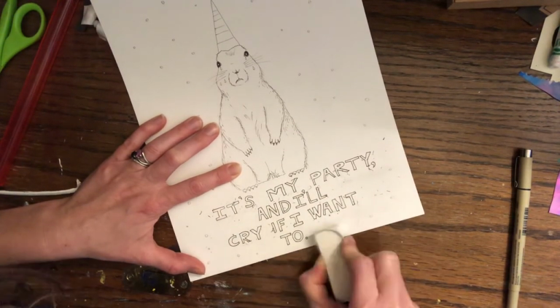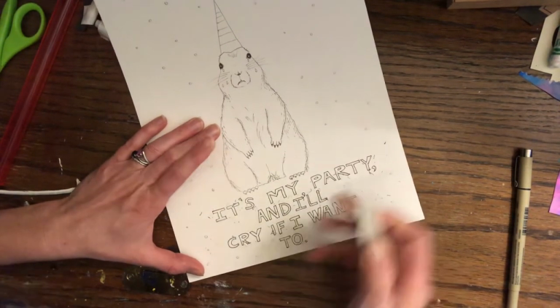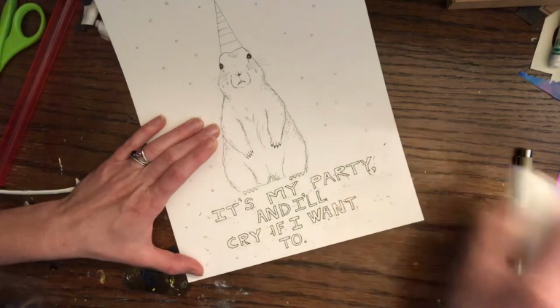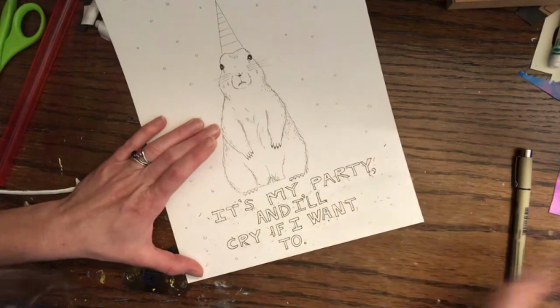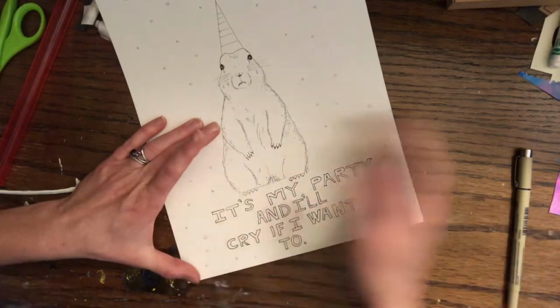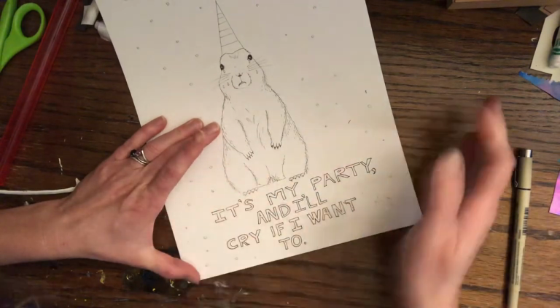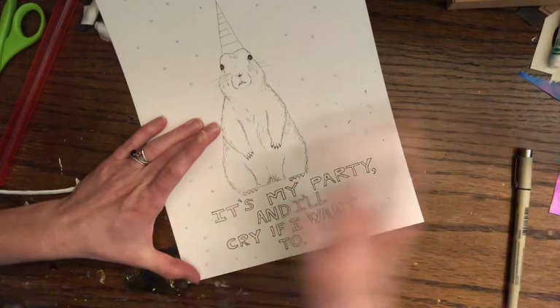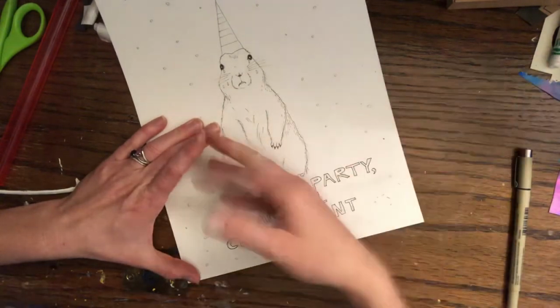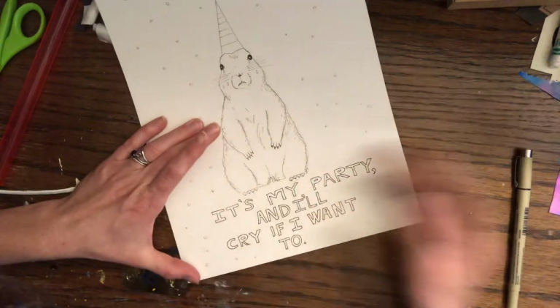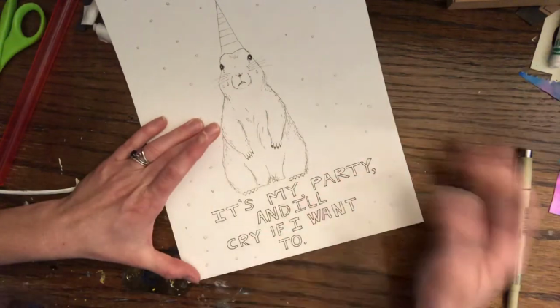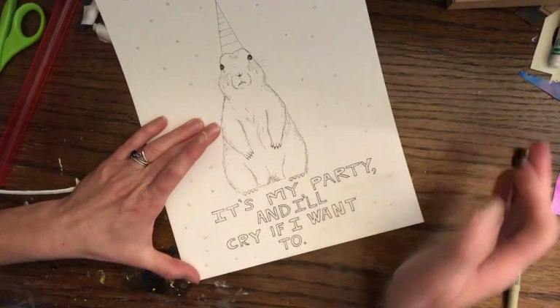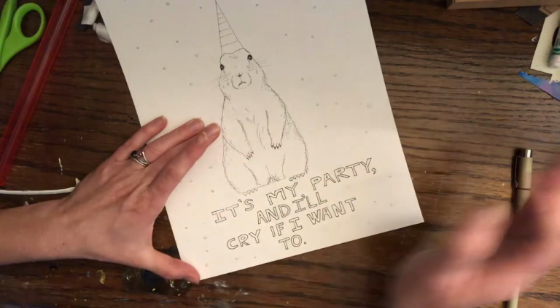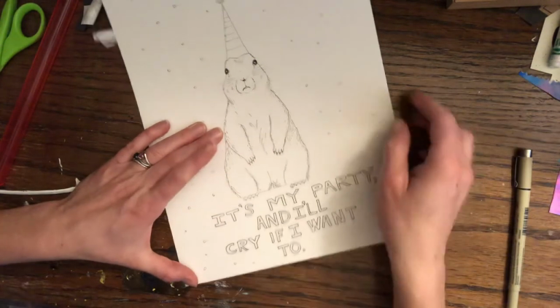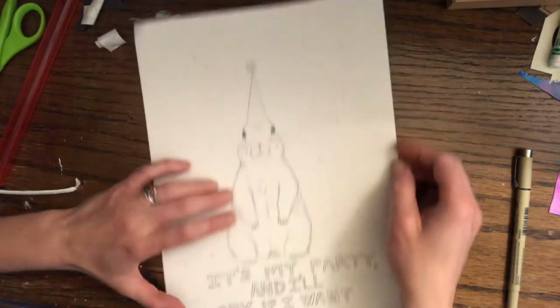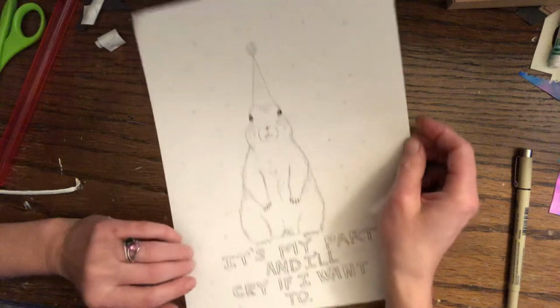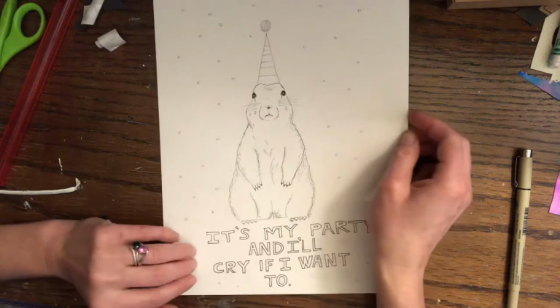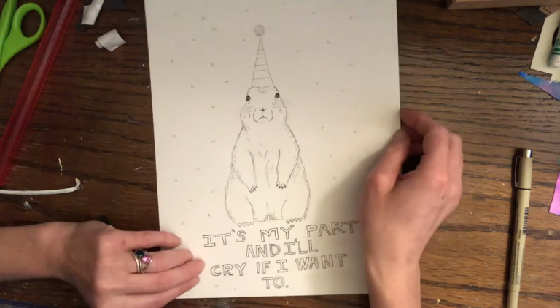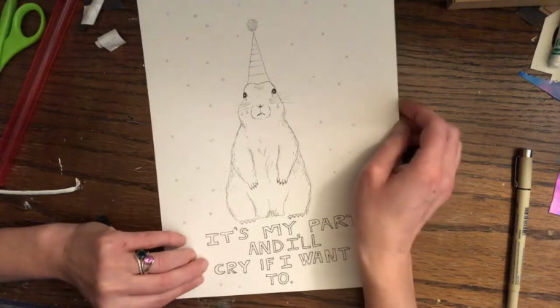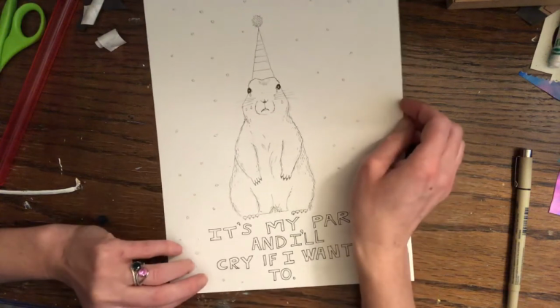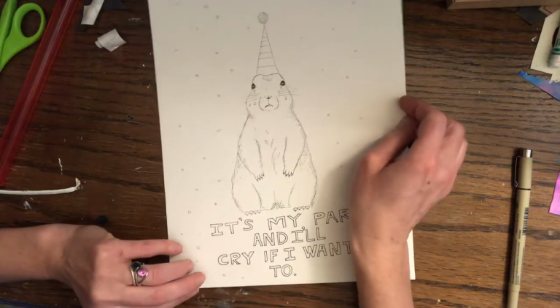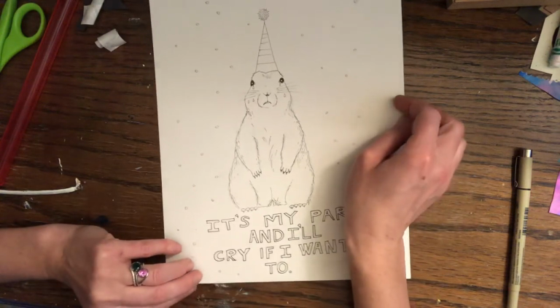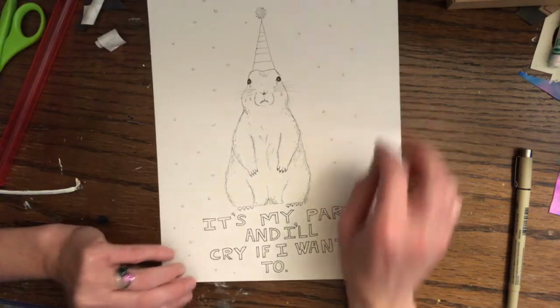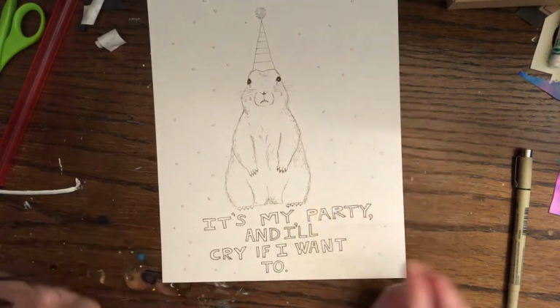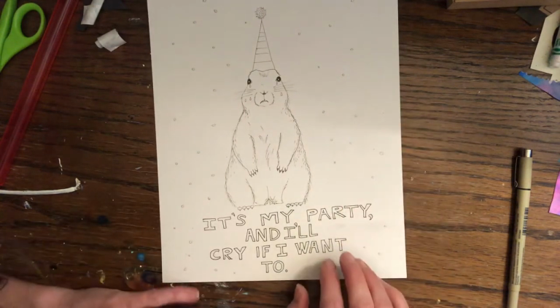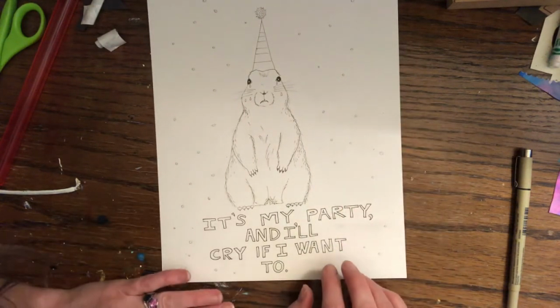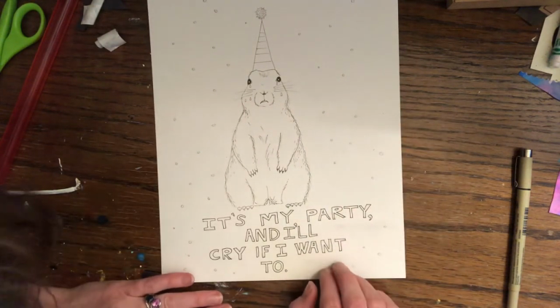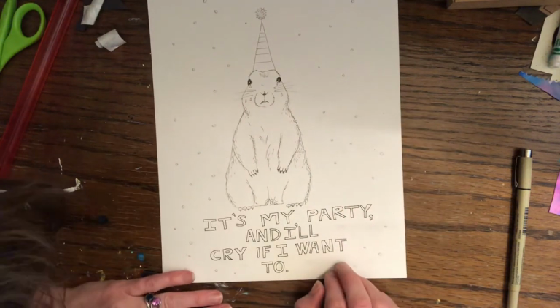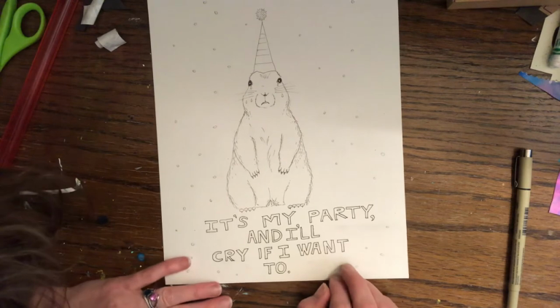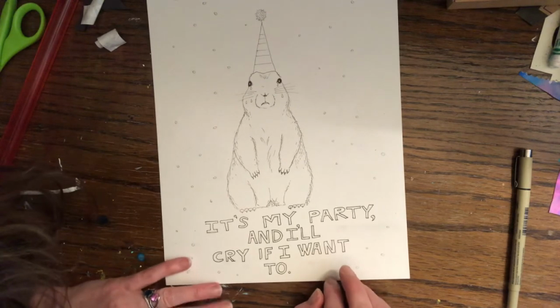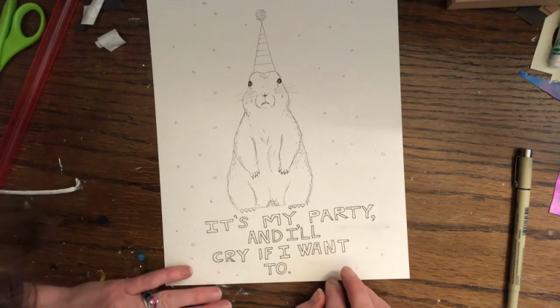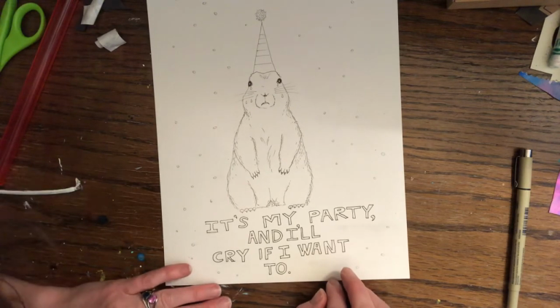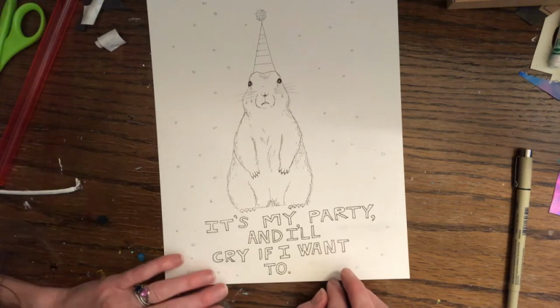And then the next step is going to be coloring in, which I'm going to attach some videos on different ways that you can color your design in.